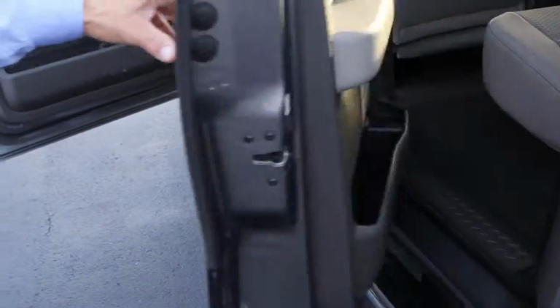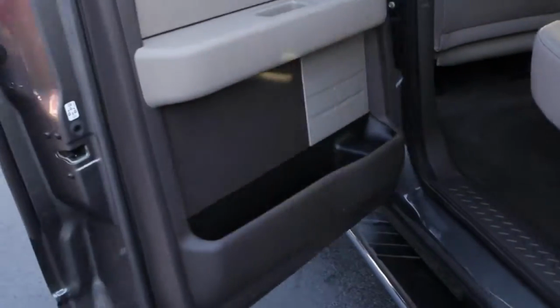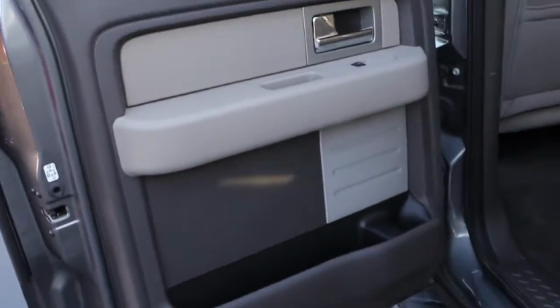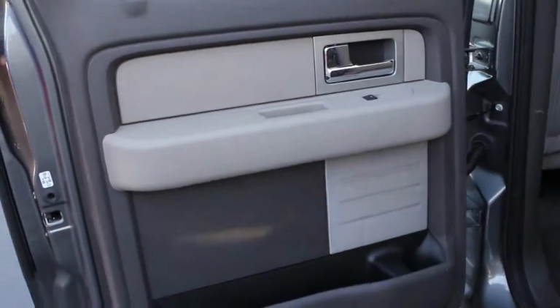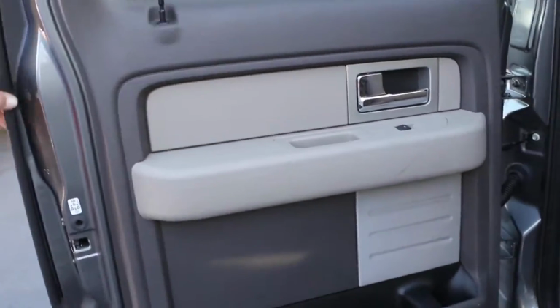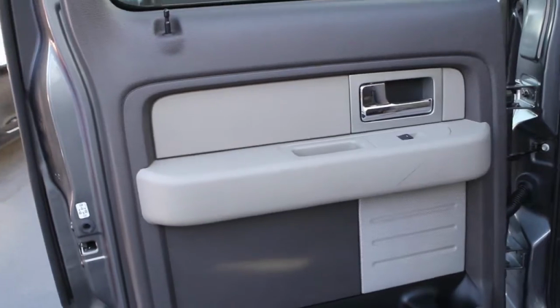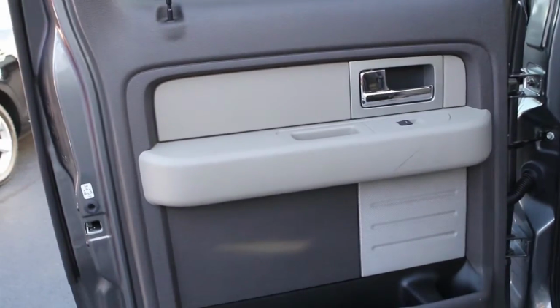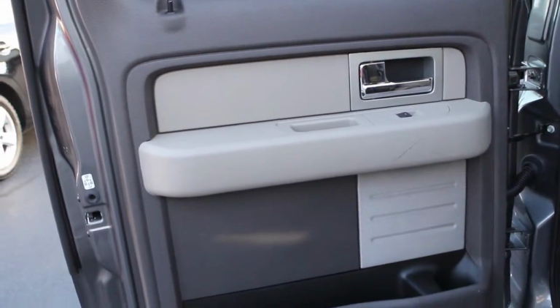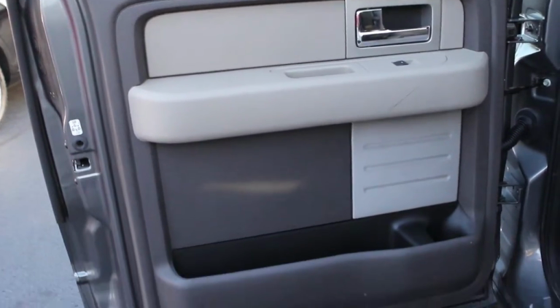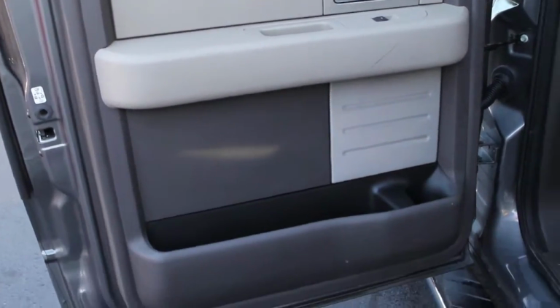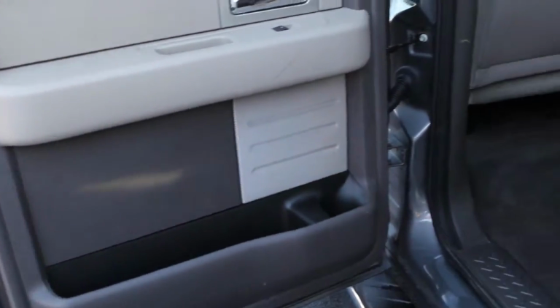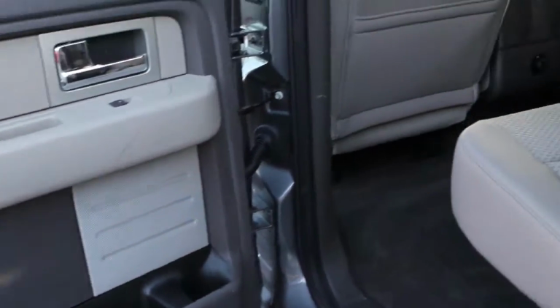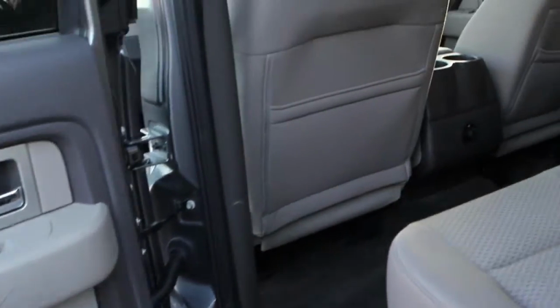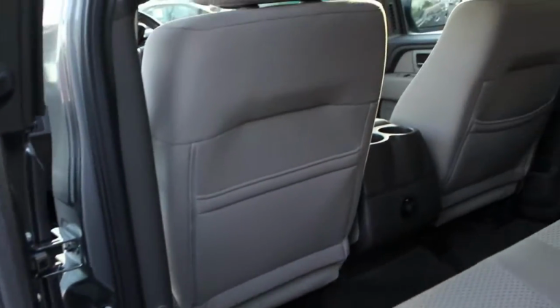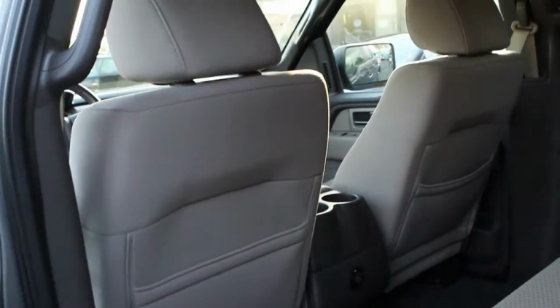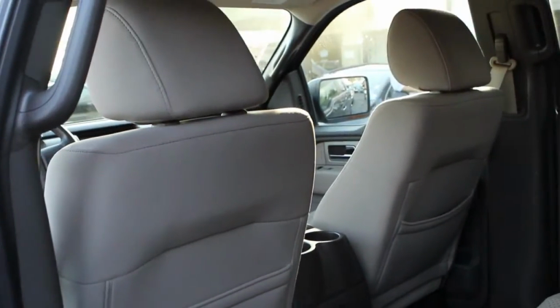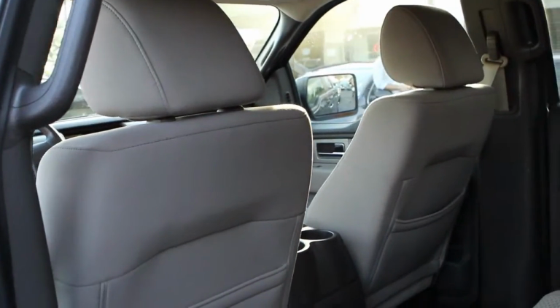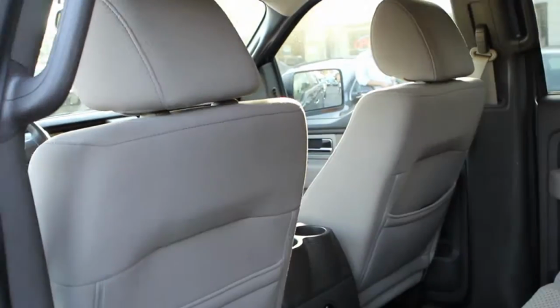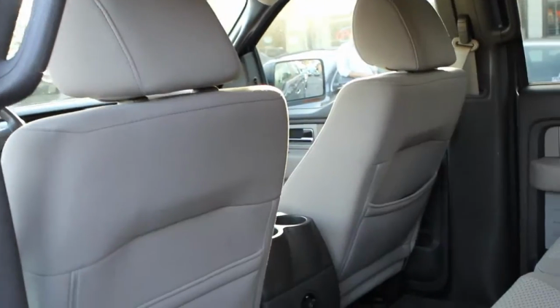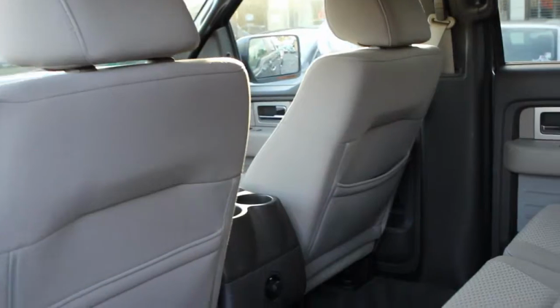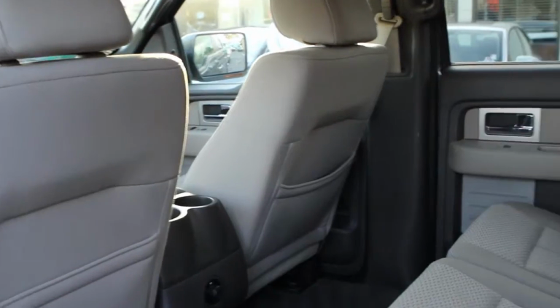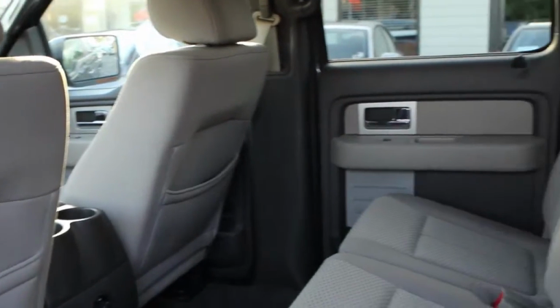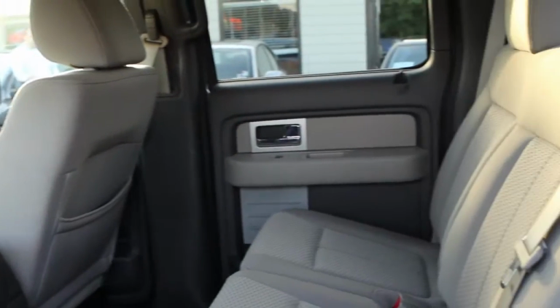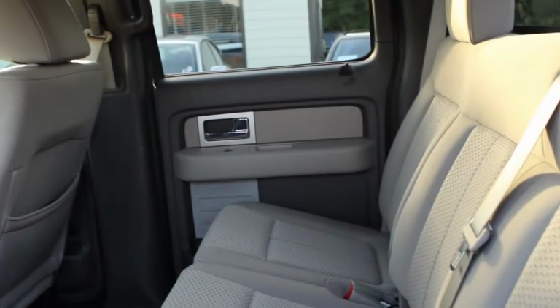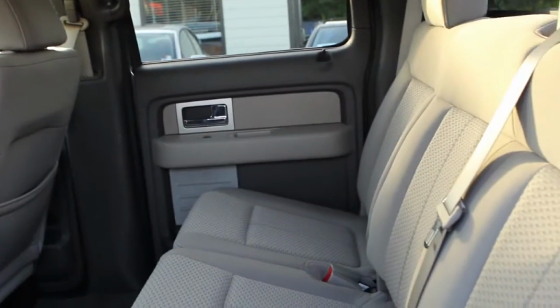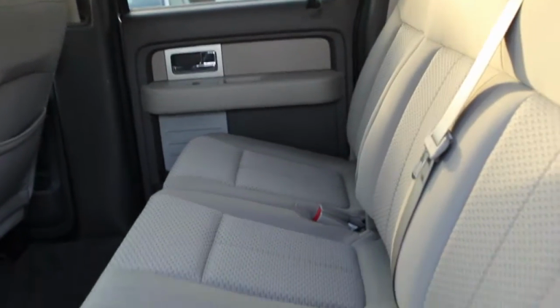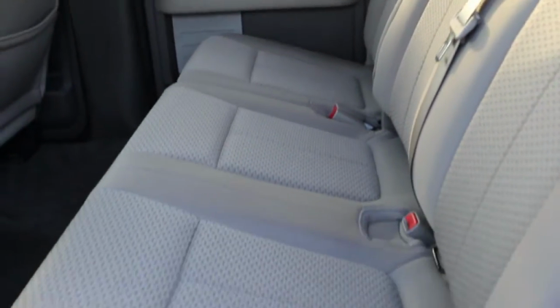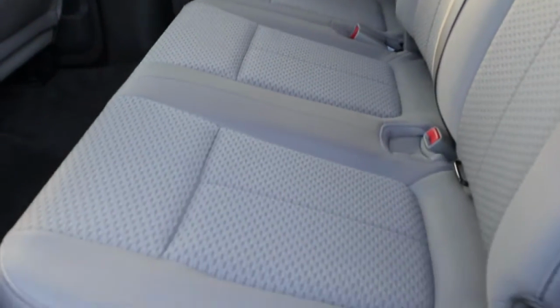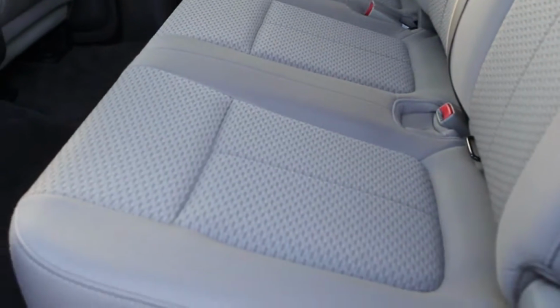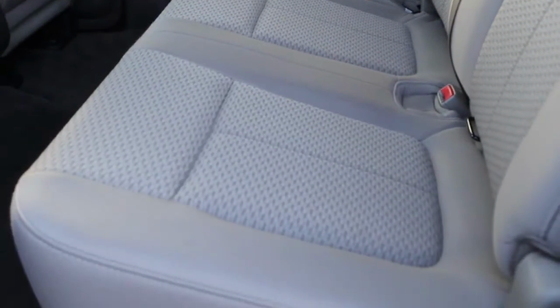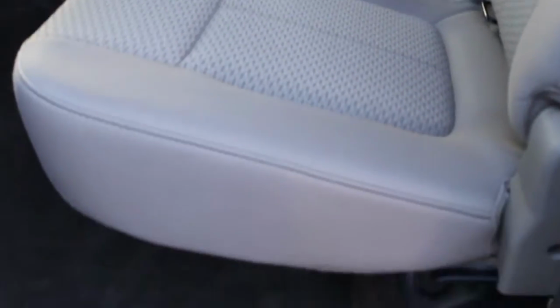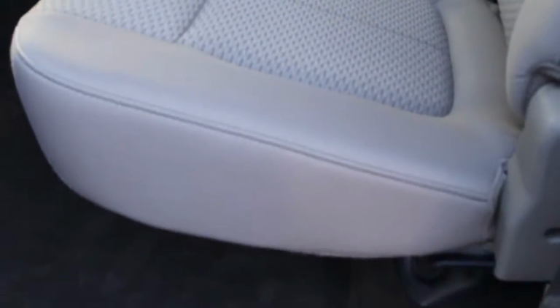Here's another look from the passenger door panel. The headliner is in great shape. The rear back seats are in great shape. Clean Carfax.